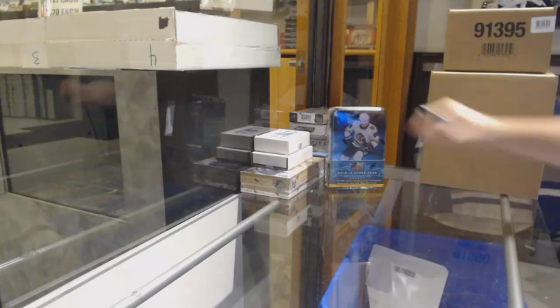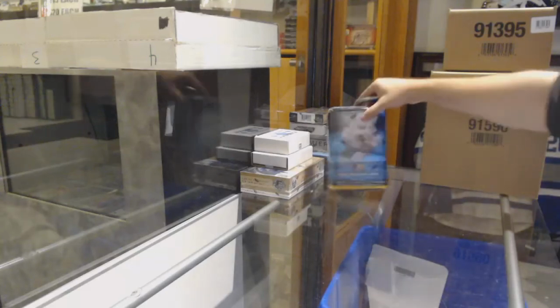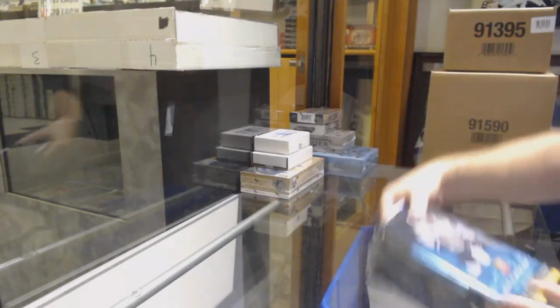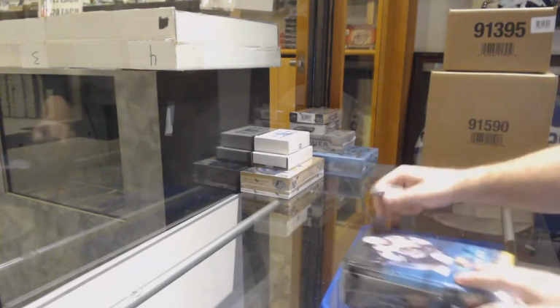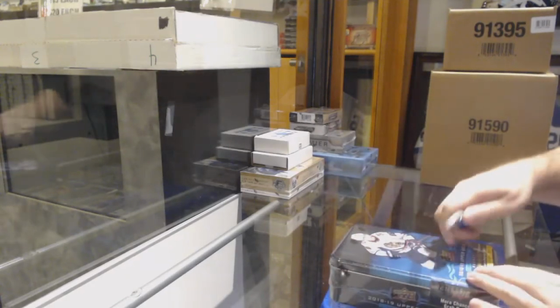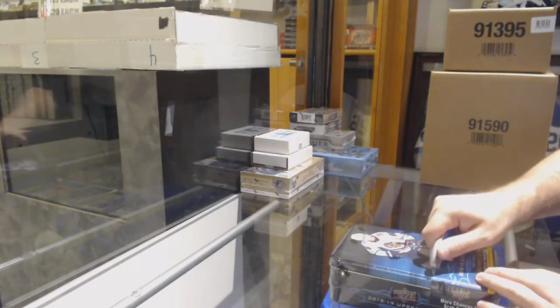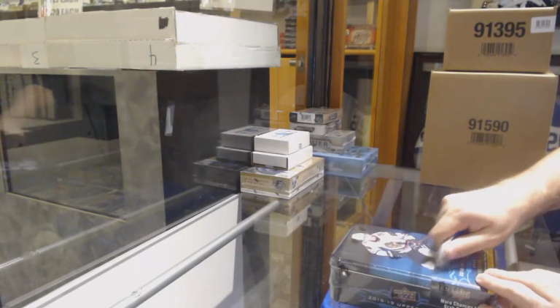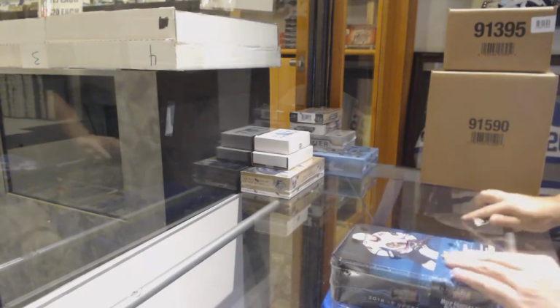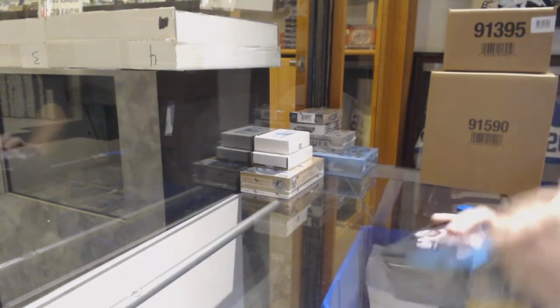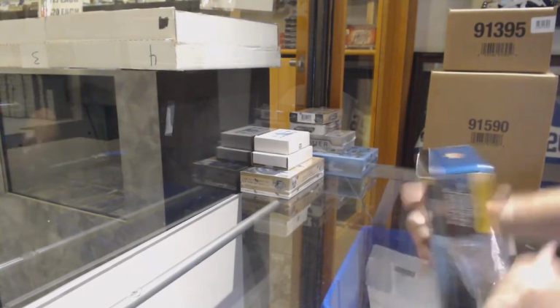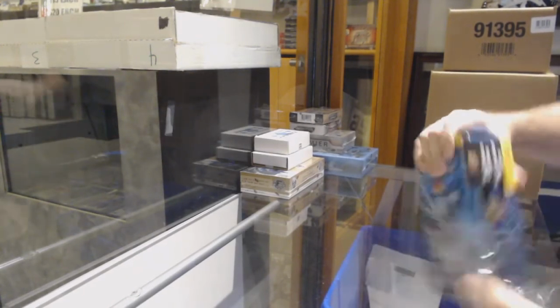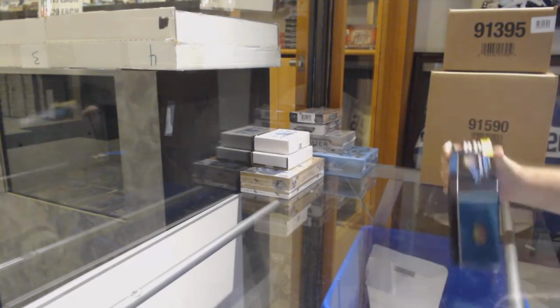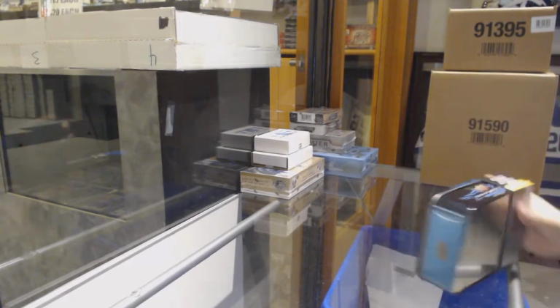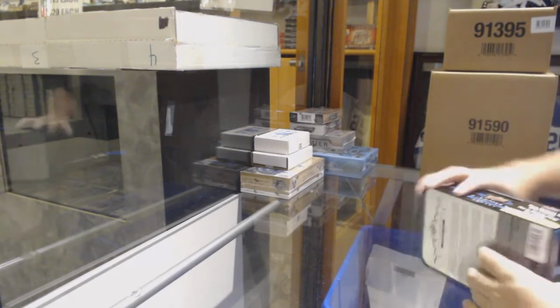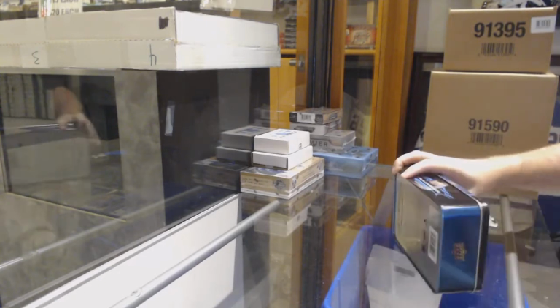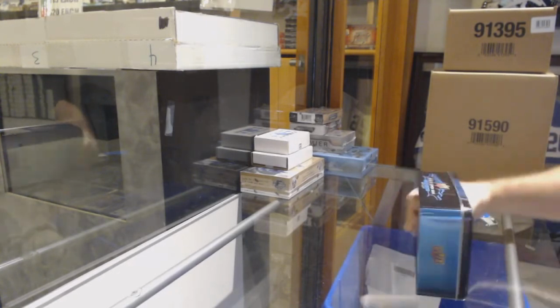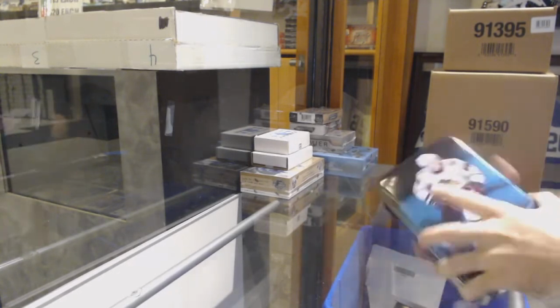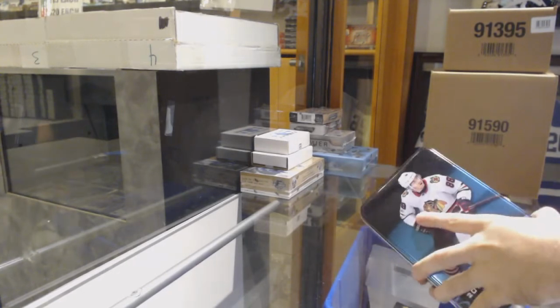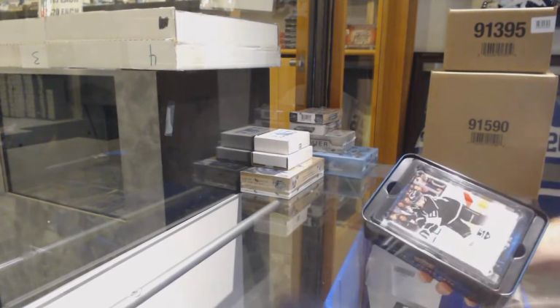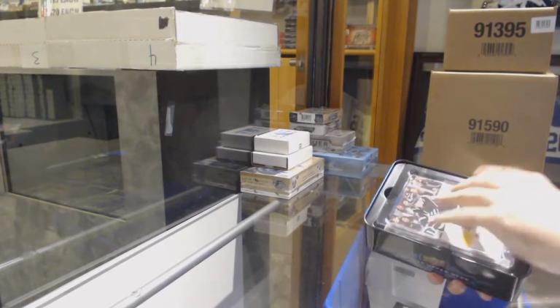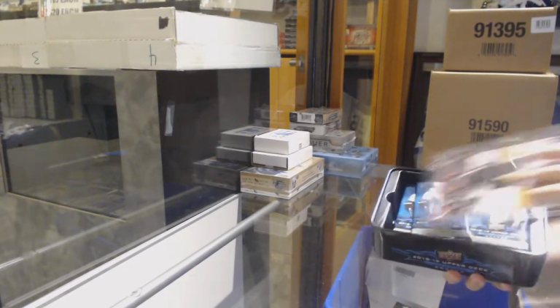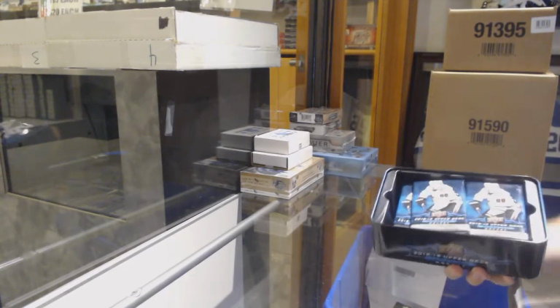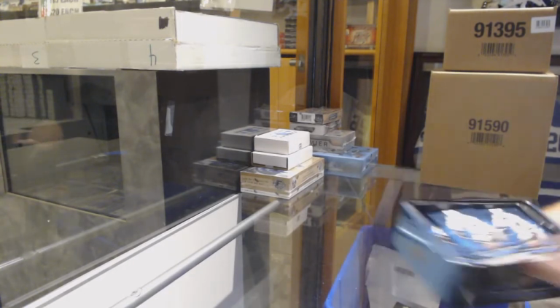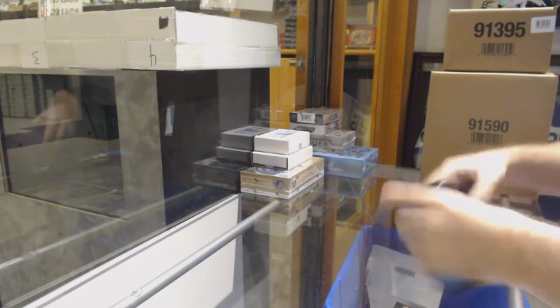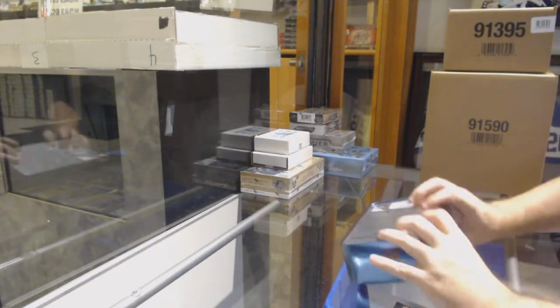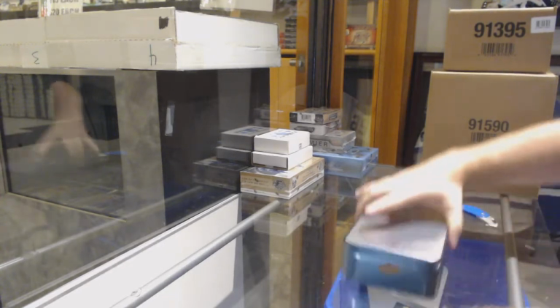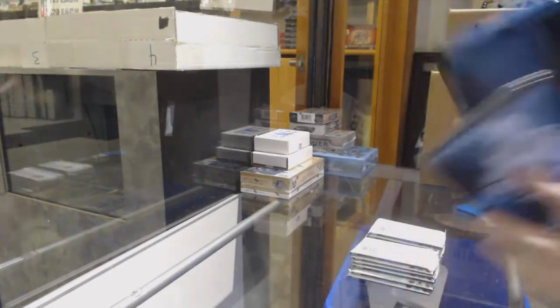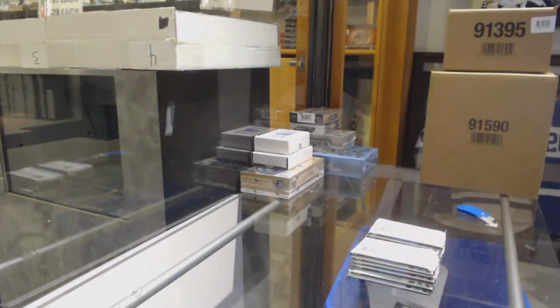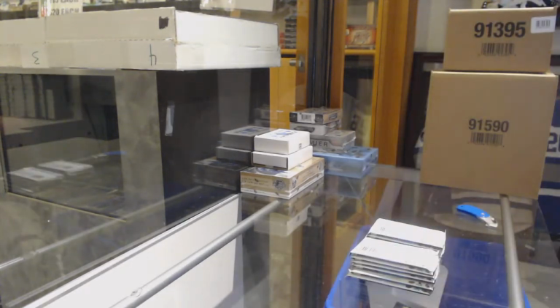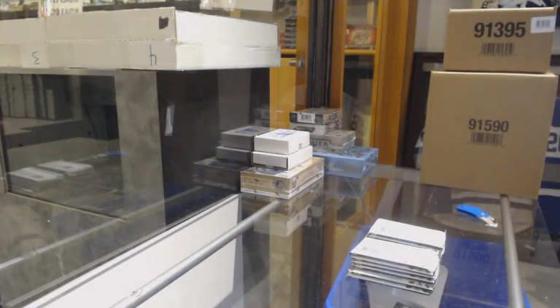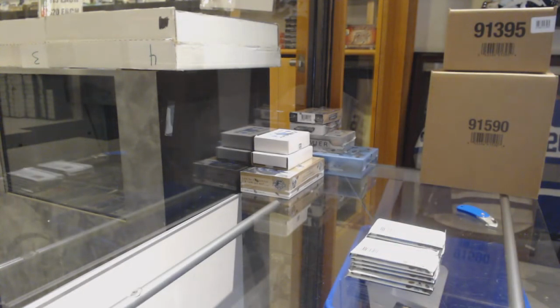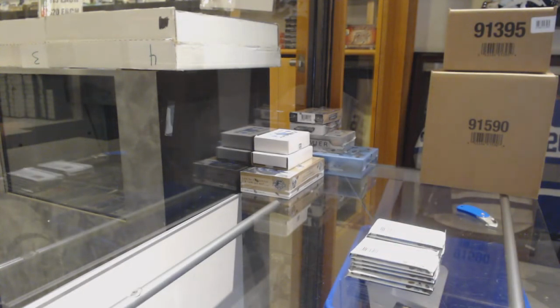Here we go, starting off card break number 10,134. We have the Friday the 13th mix break. We want to see some Devils autographs, memorabilia, or numbered cards. That is what we want, folks.